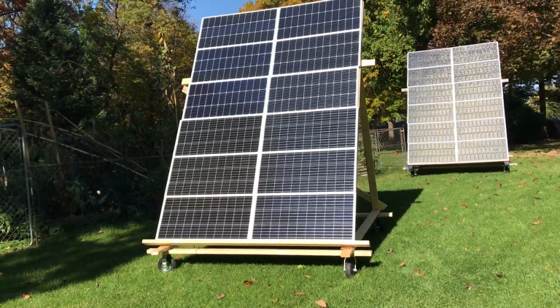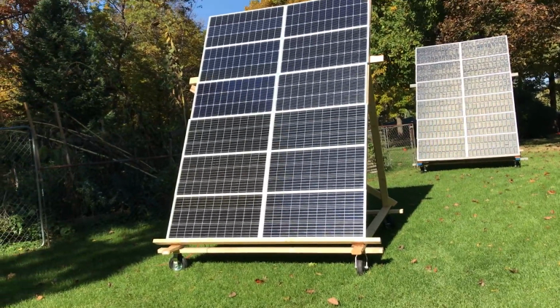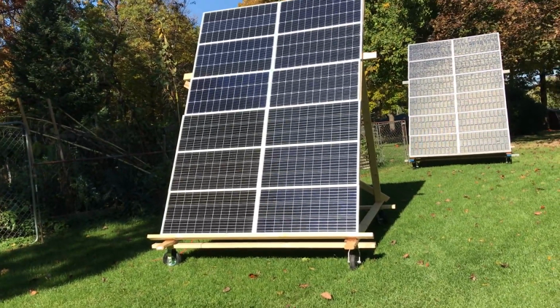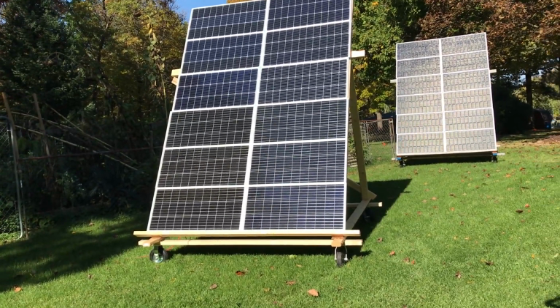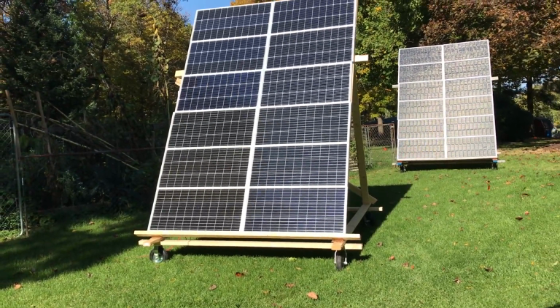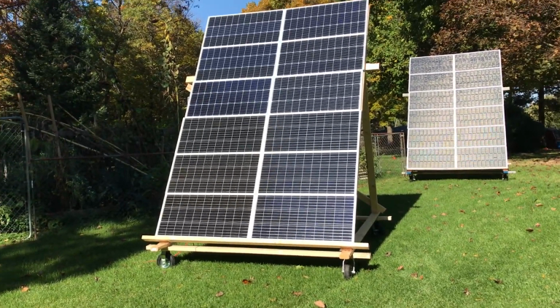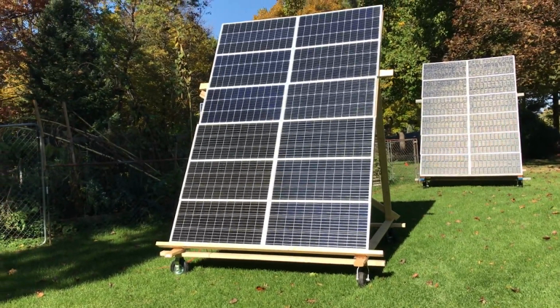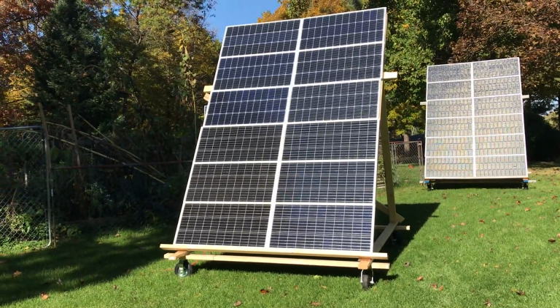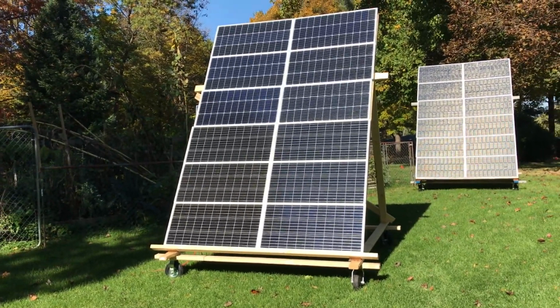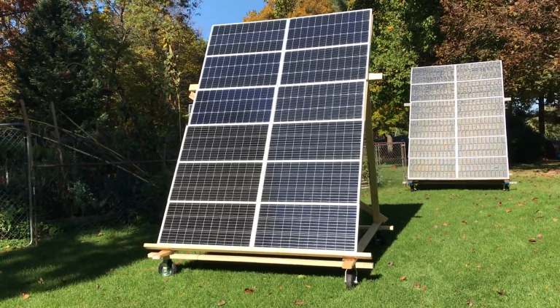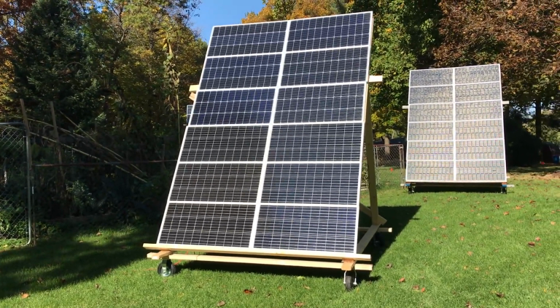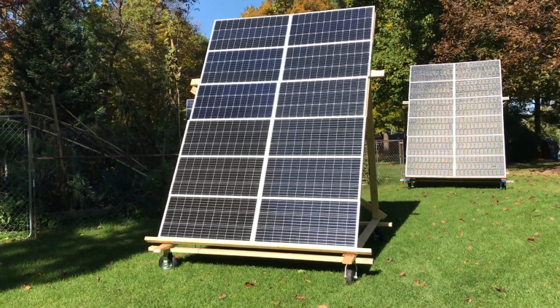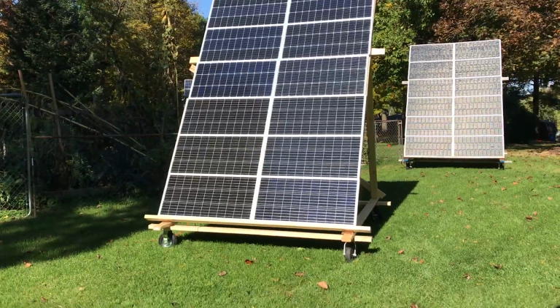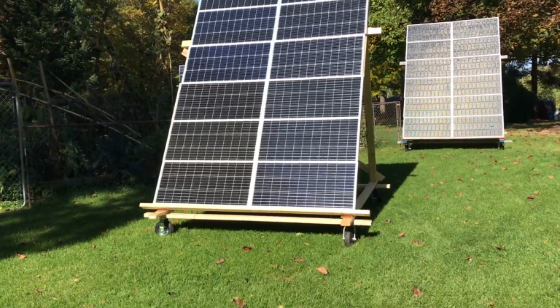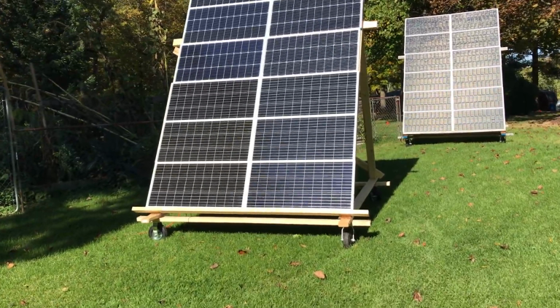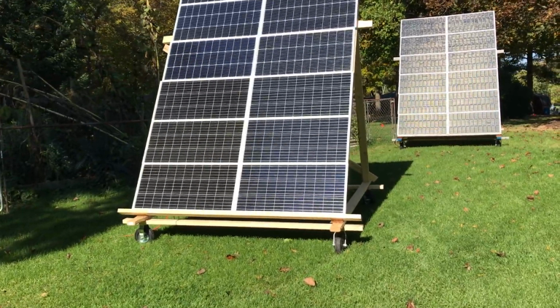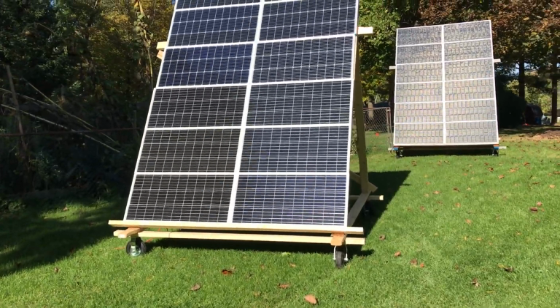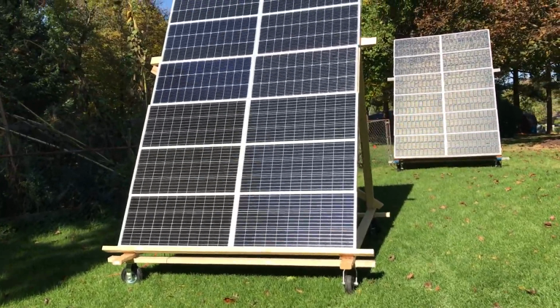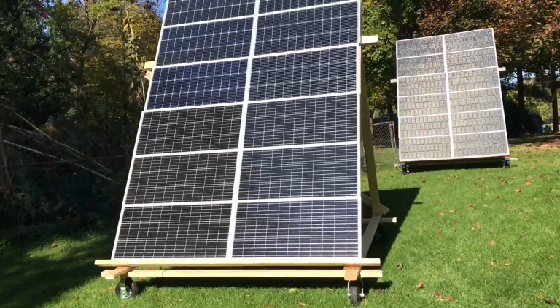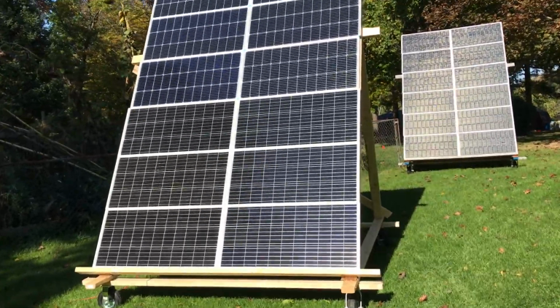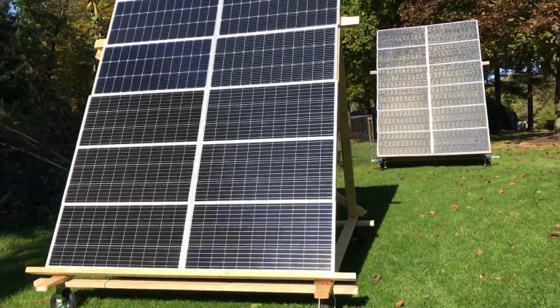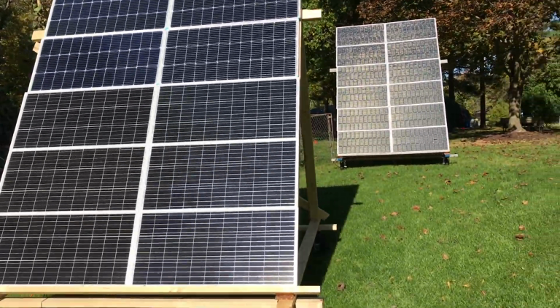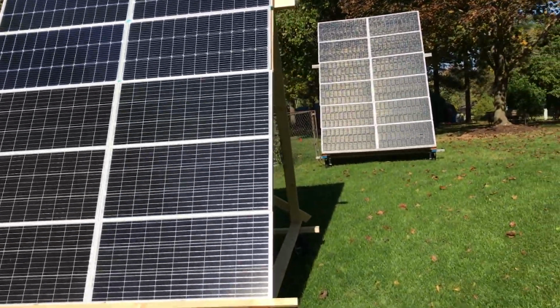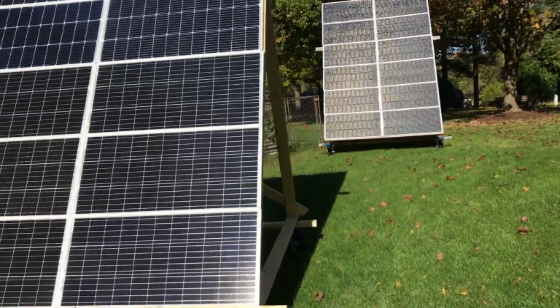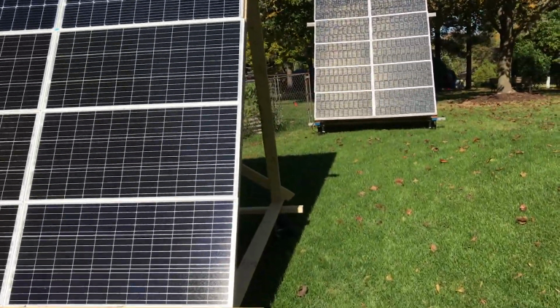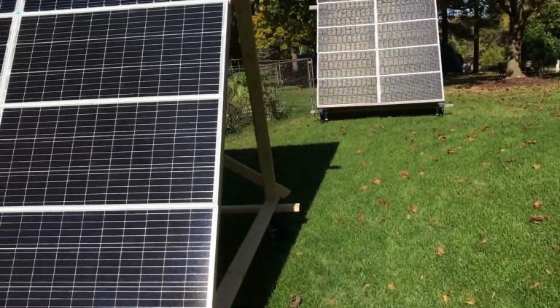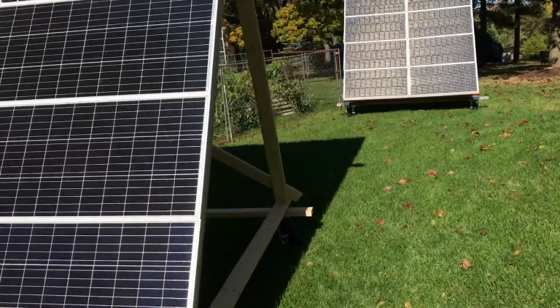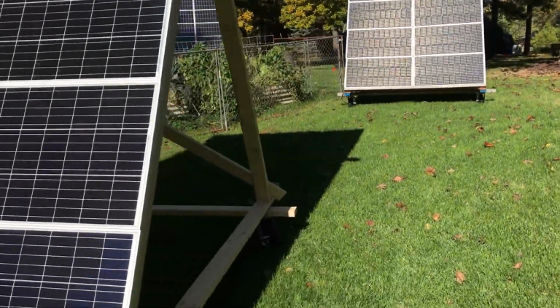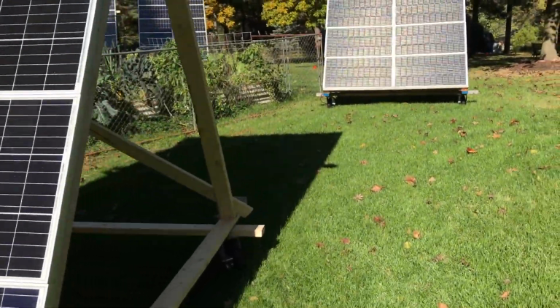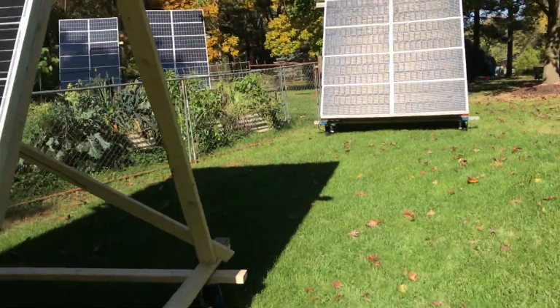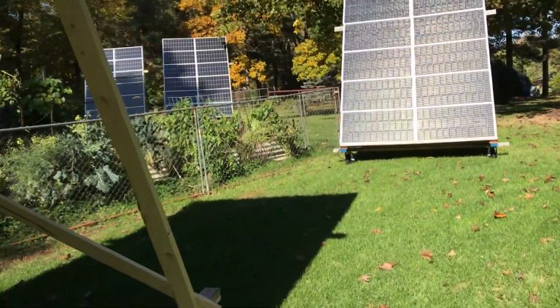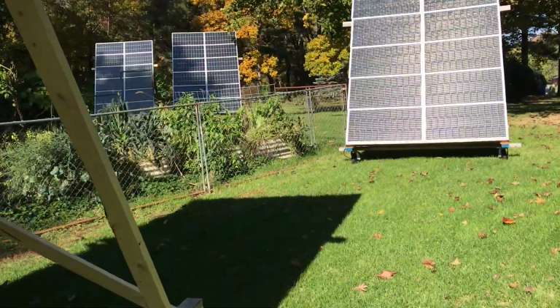Good morning, John here. Tad windy out here. As you can see, I got all my panels all at 60 degrees now.